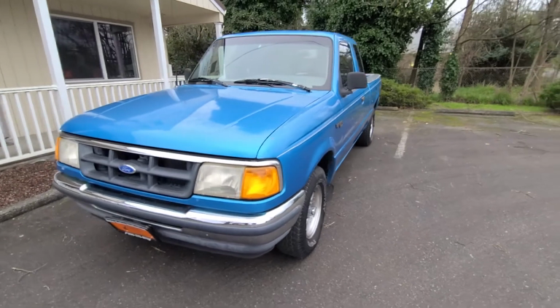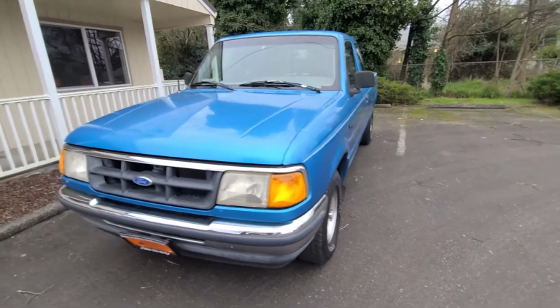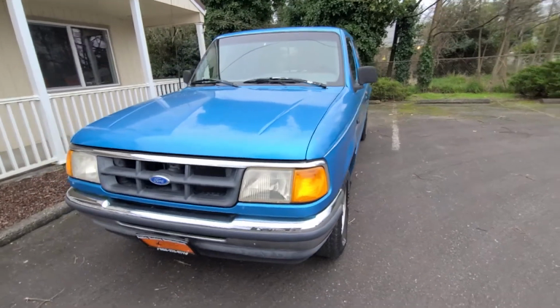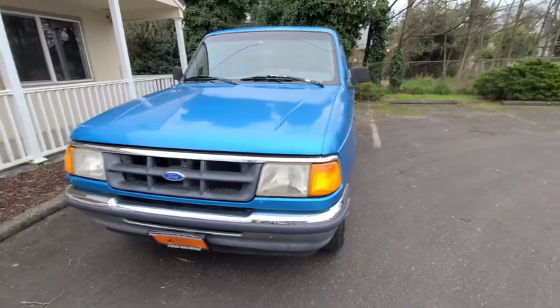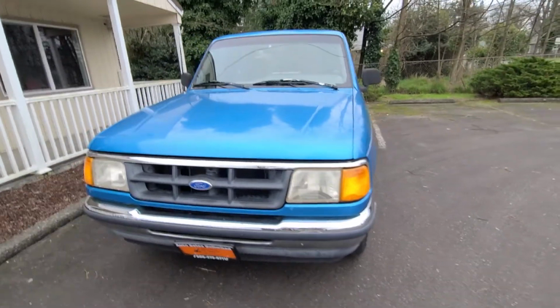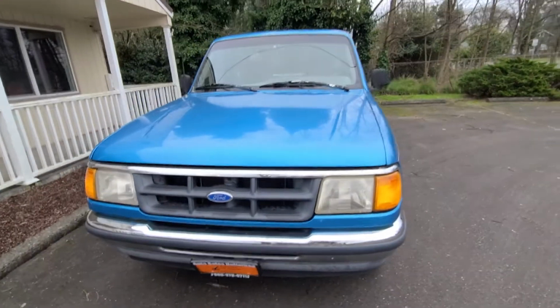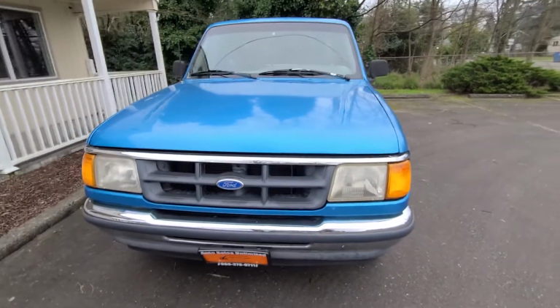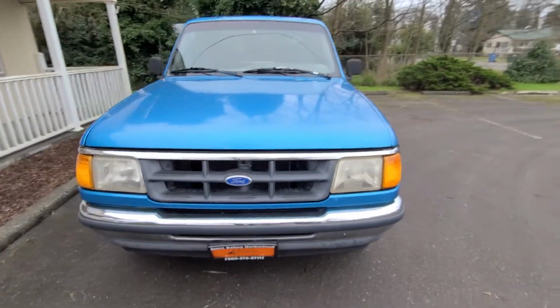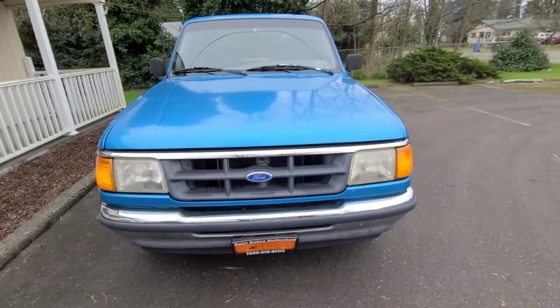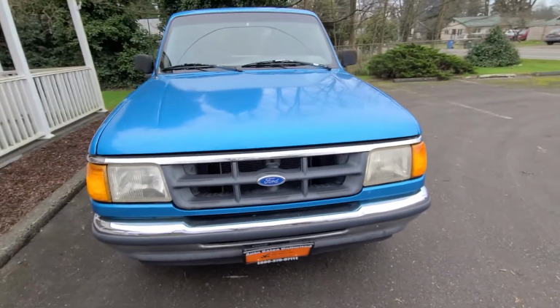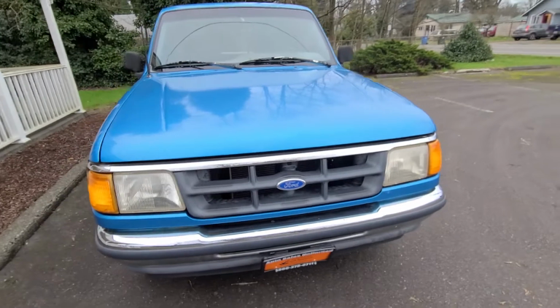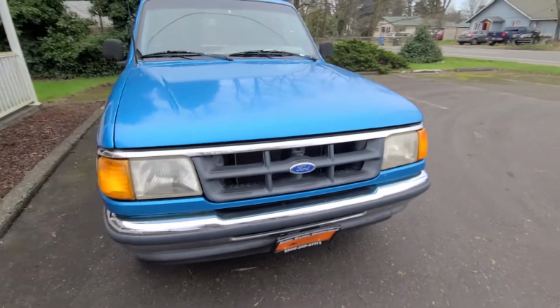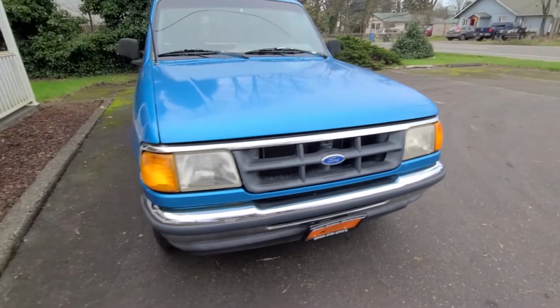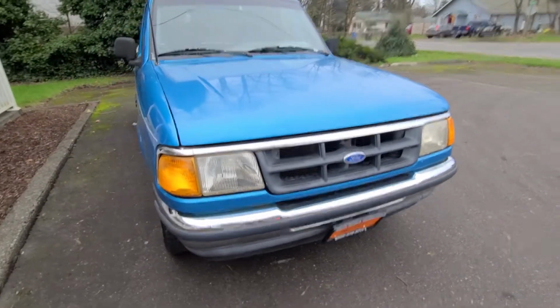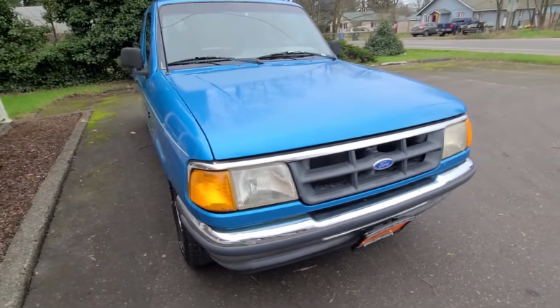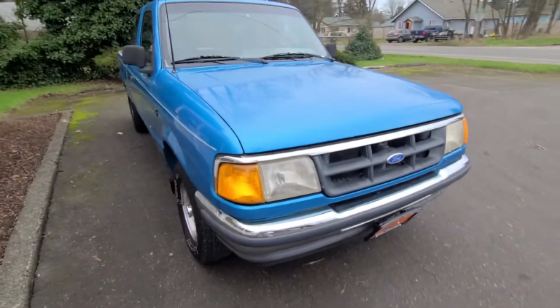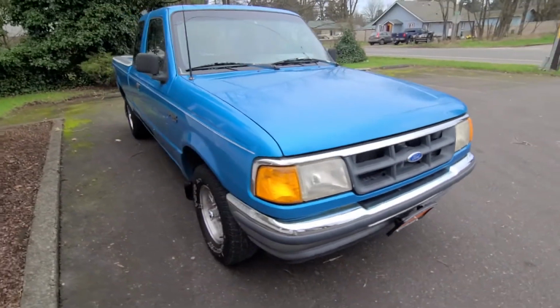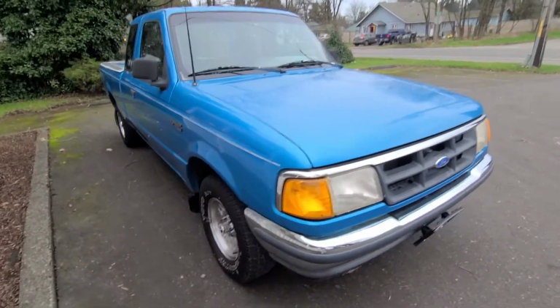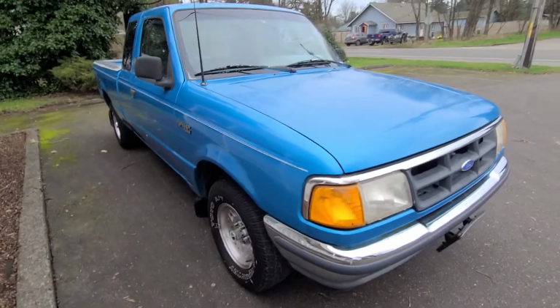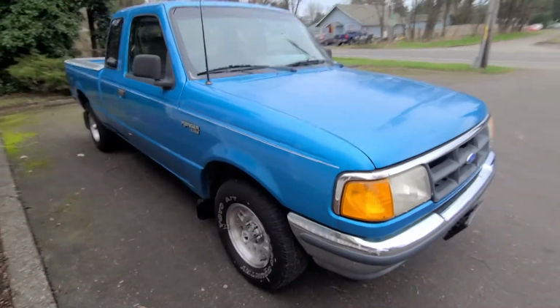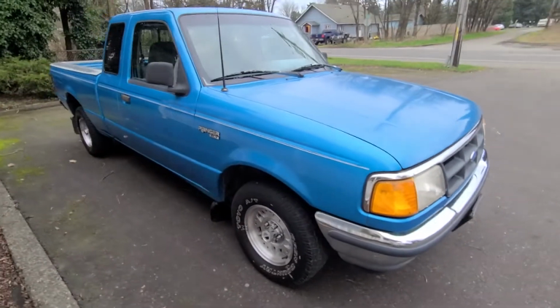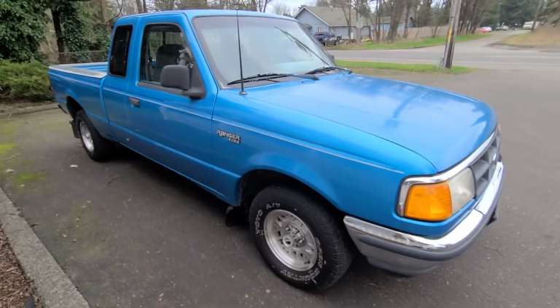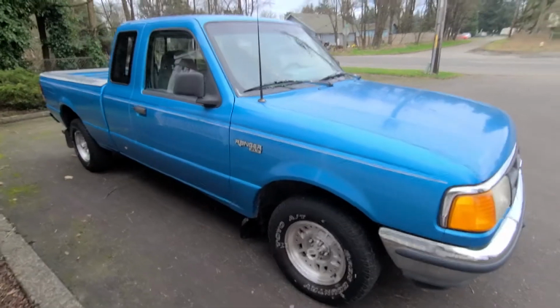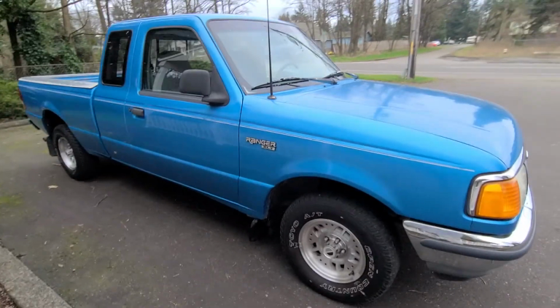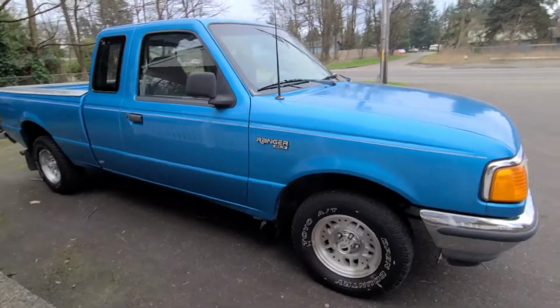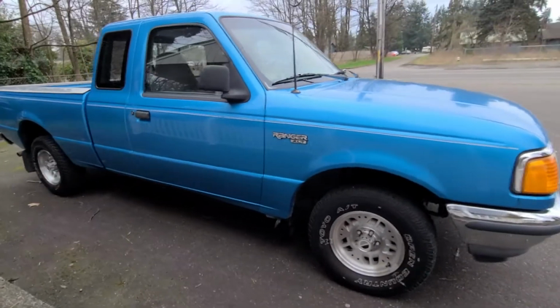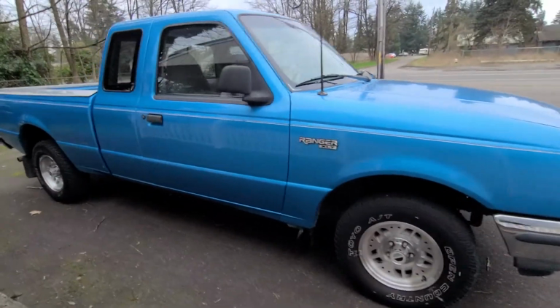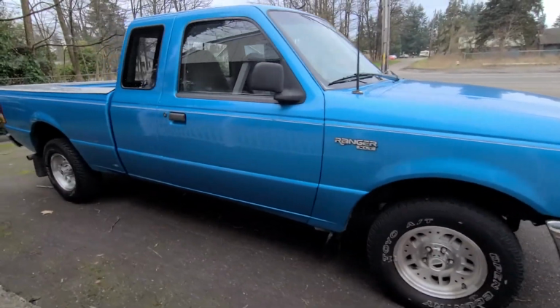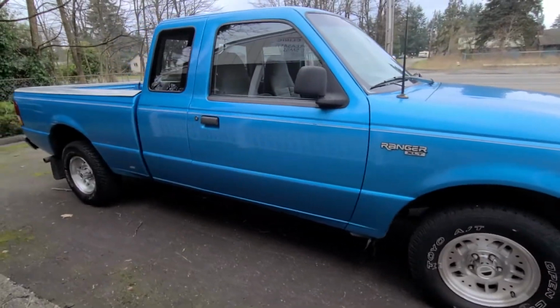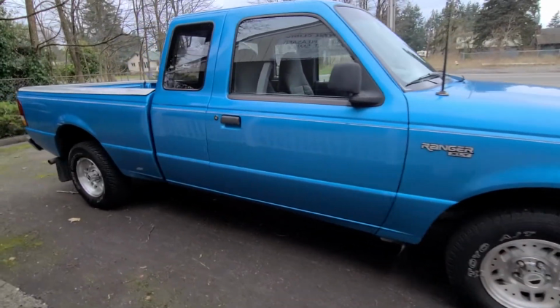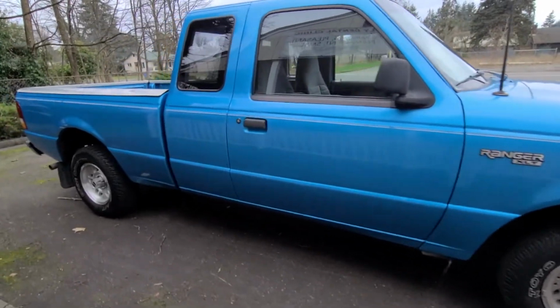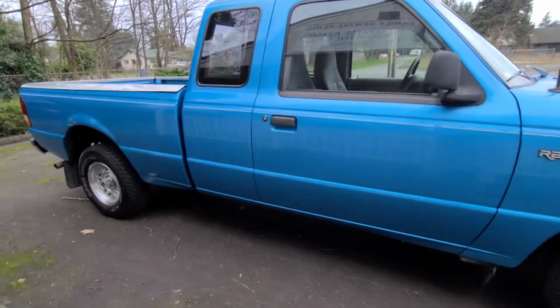Nice truck. Overall it's in really clean condition. Interior's nice. Exterior's got some bumps and scrapes, and we'll get to that as well. Wheels and tires look good. It is, like I said, extended cab, two-wheel drive.